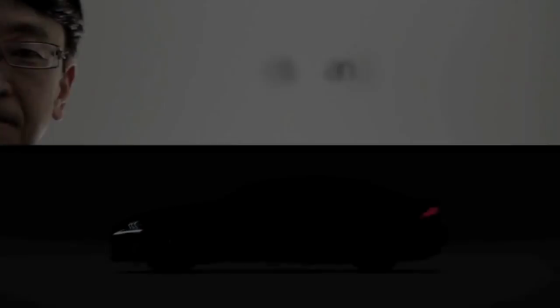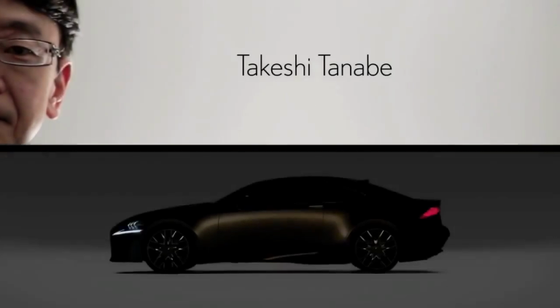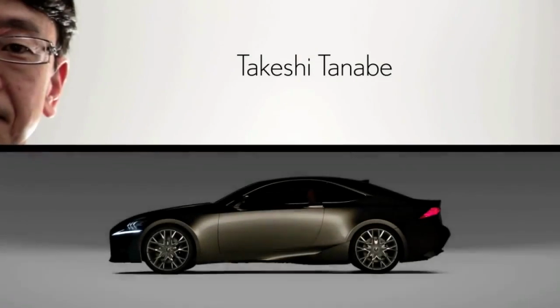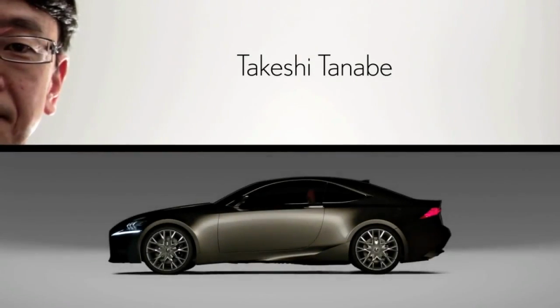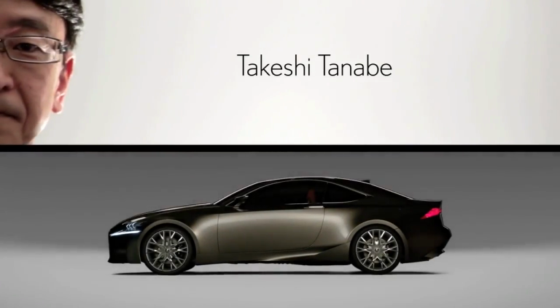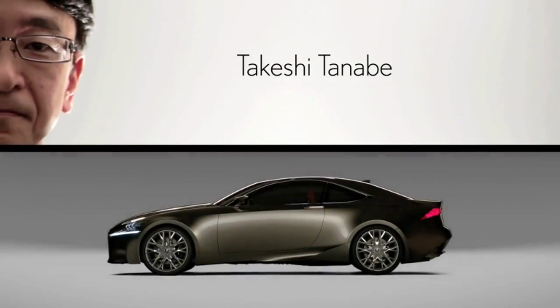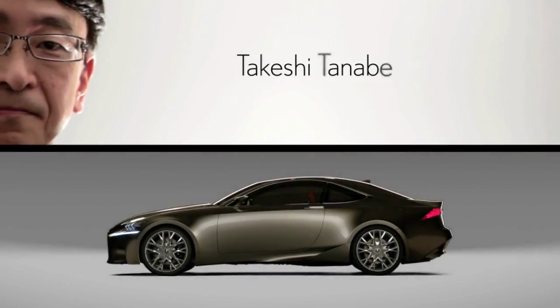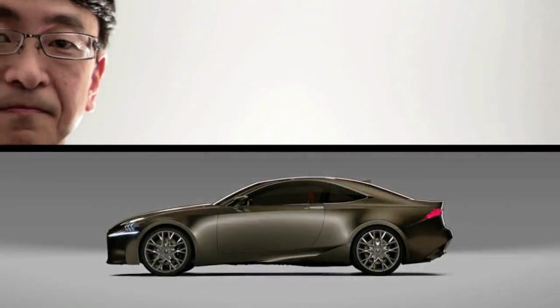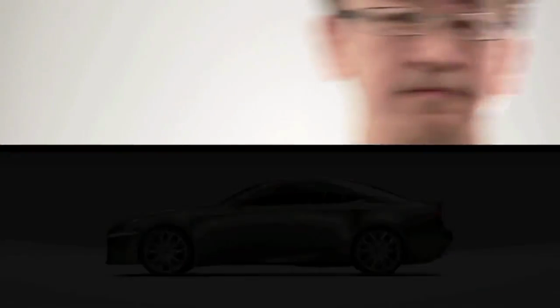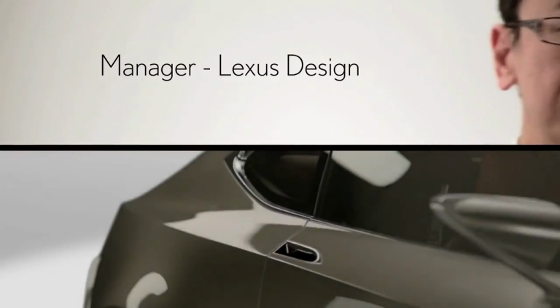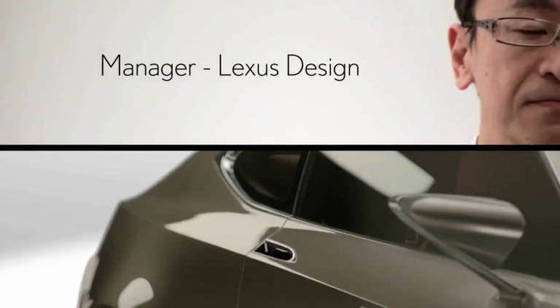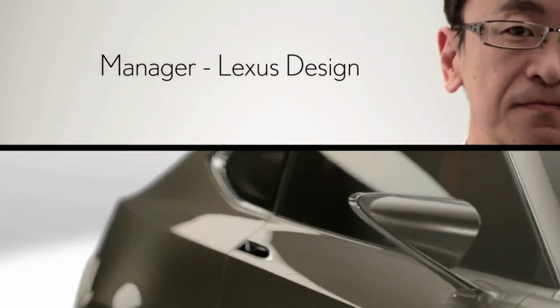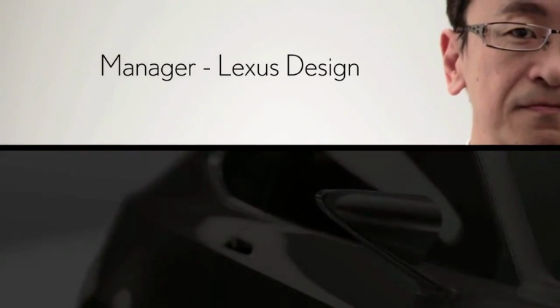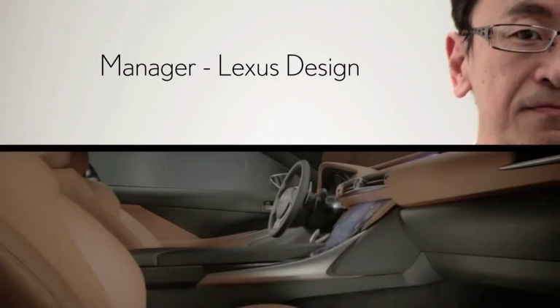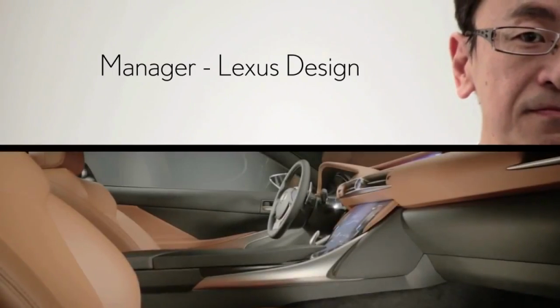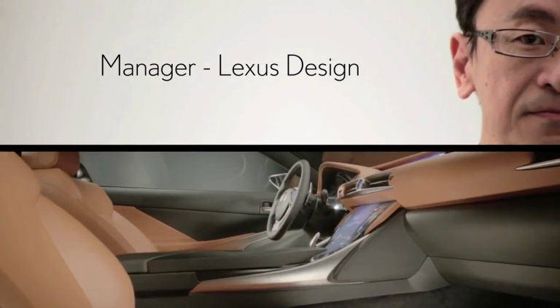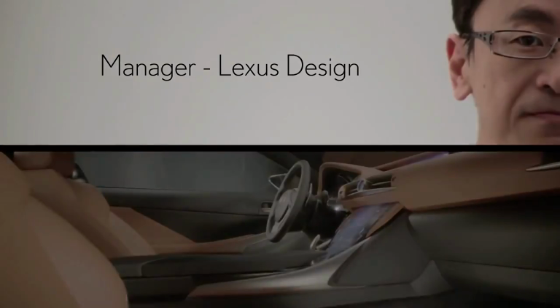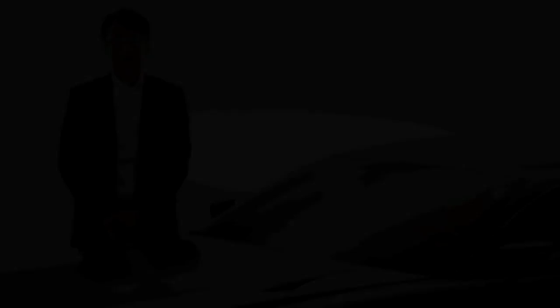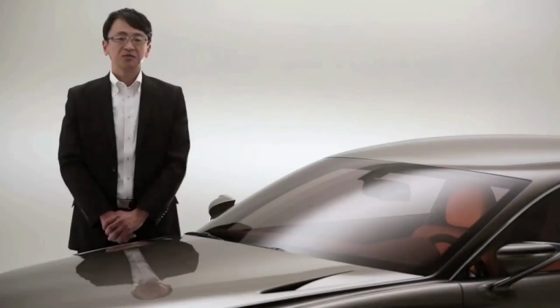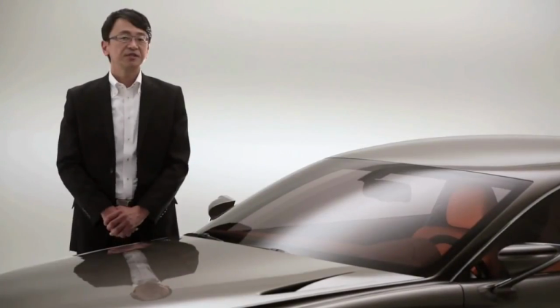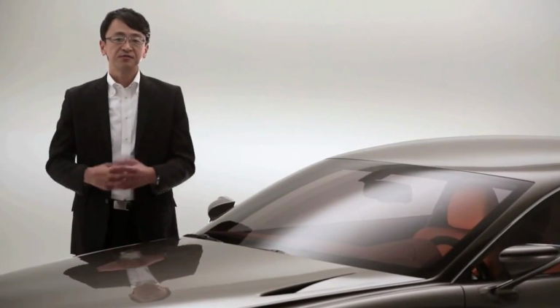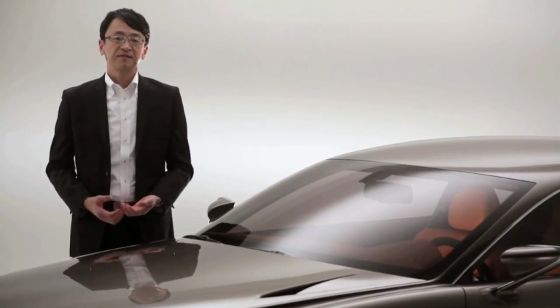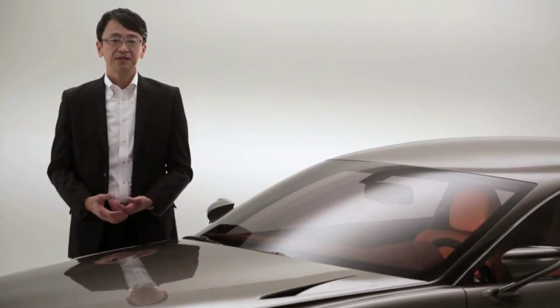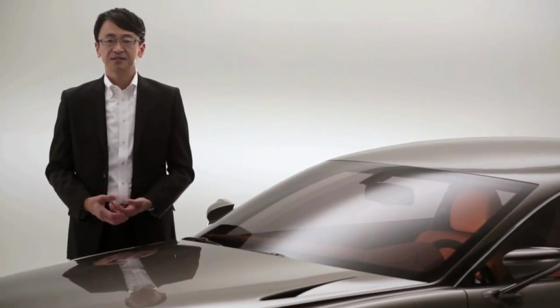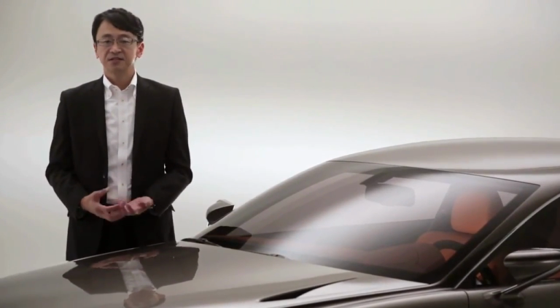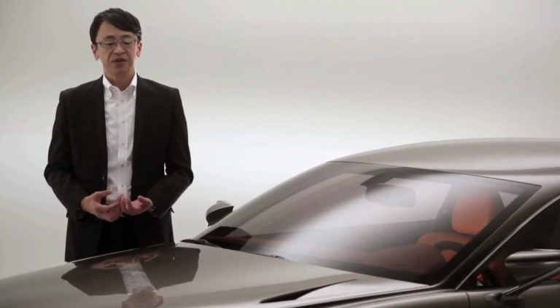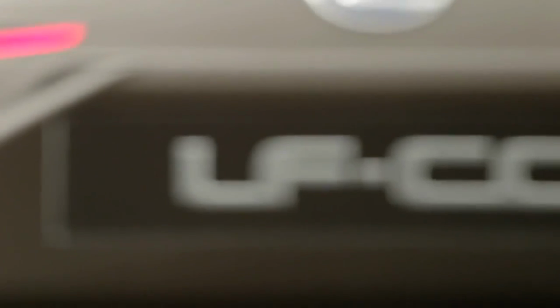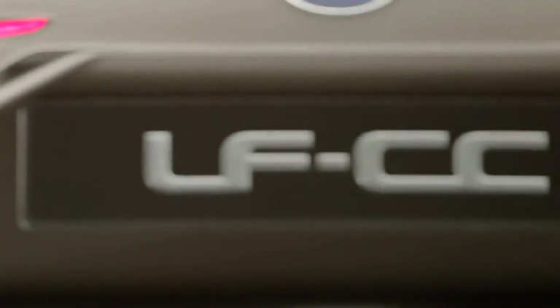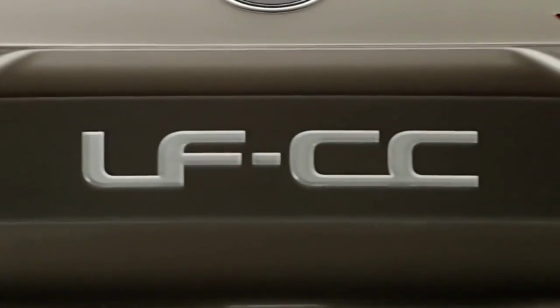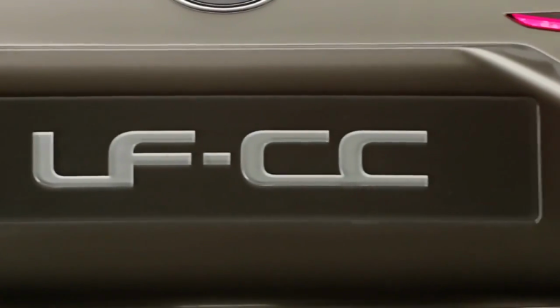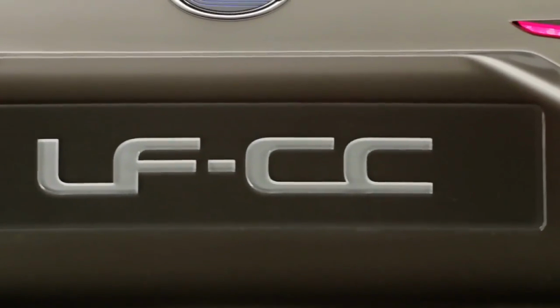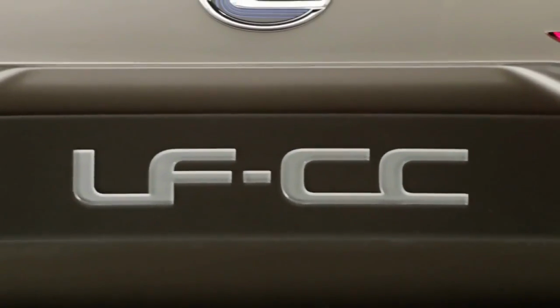Hello, this is Takeshi Tanabe, Manager of Lexus Design. It is my pleasure to introduce the very latest Lexus brand new concept car, which is the LFCC.